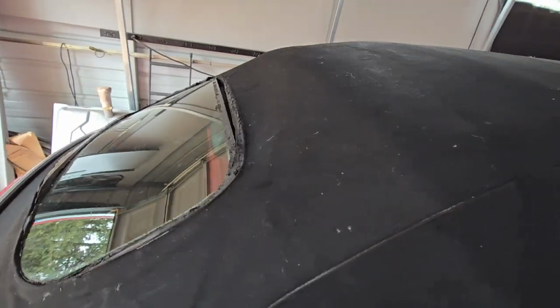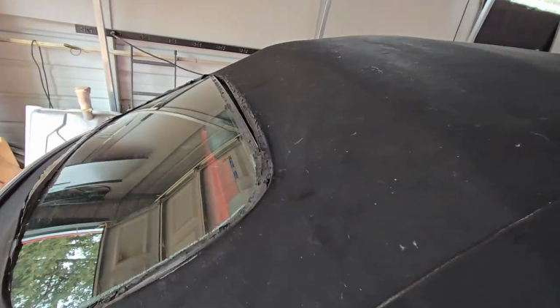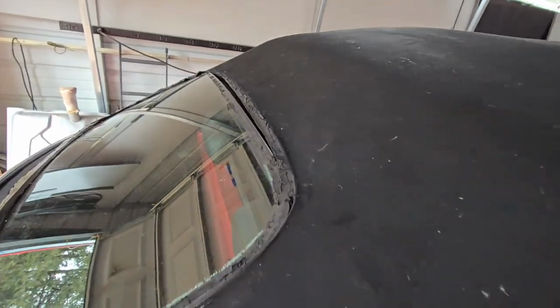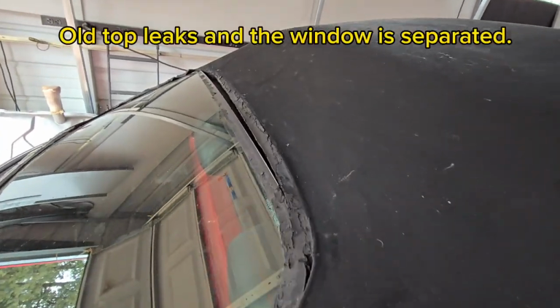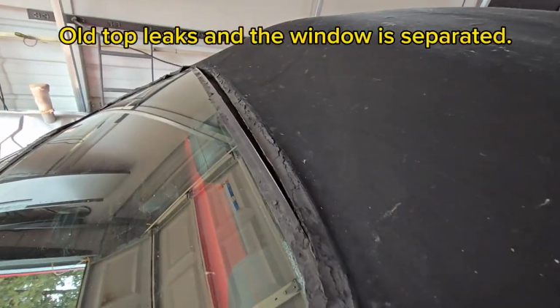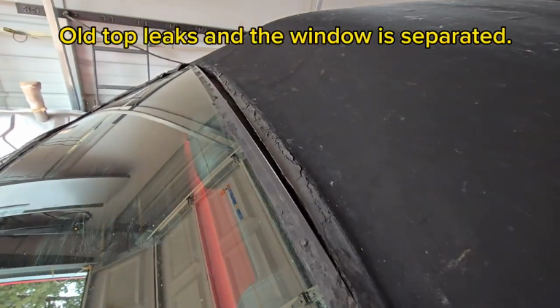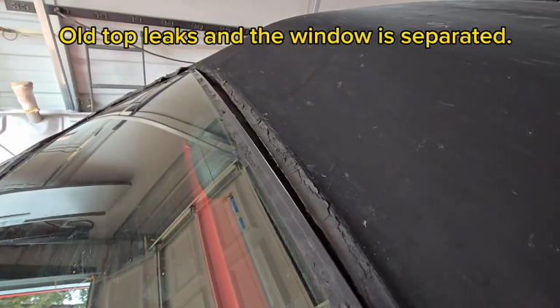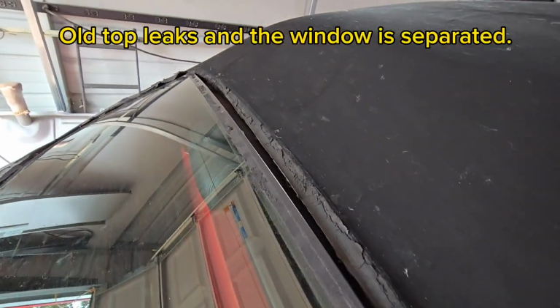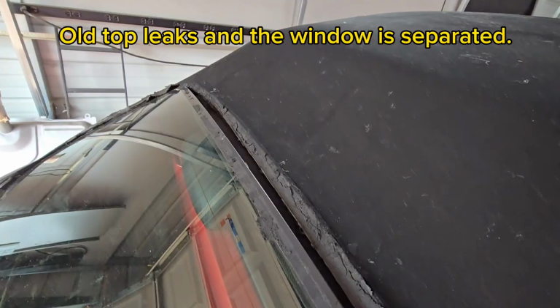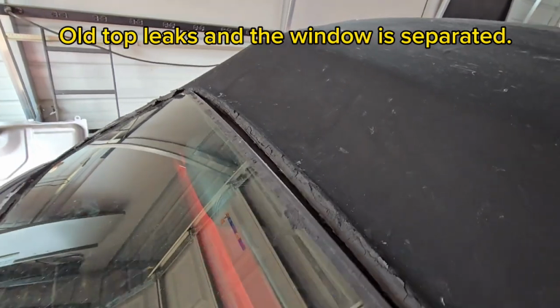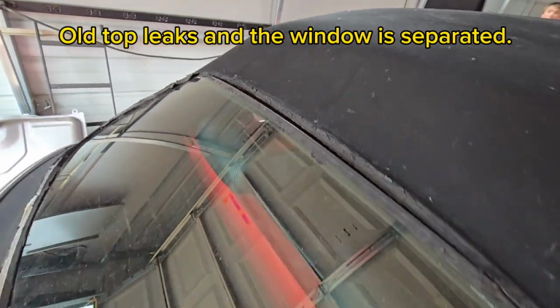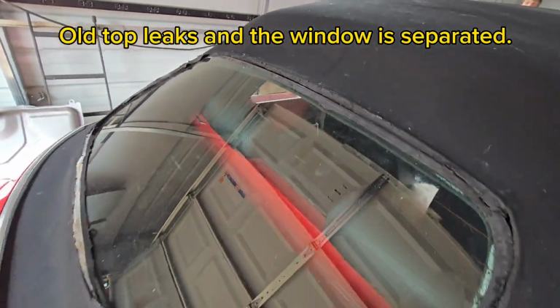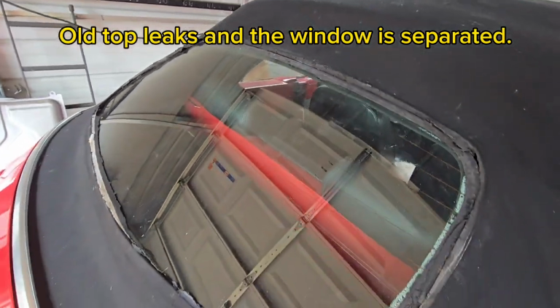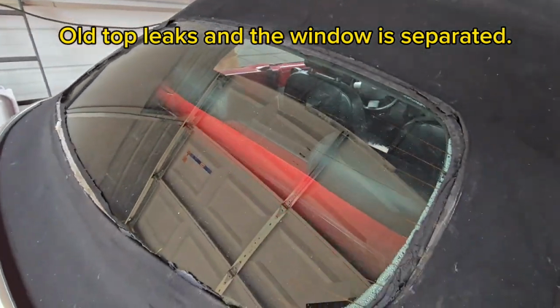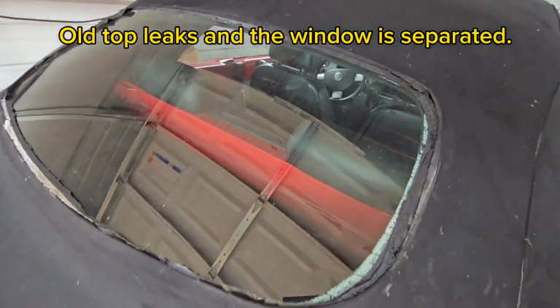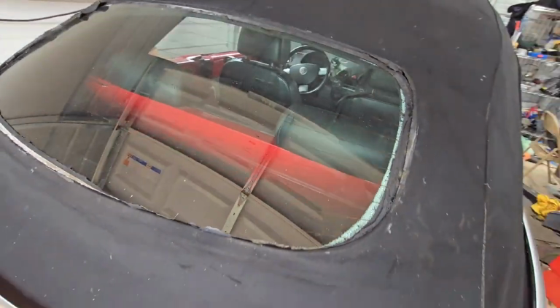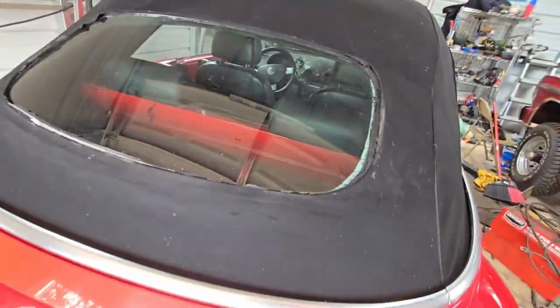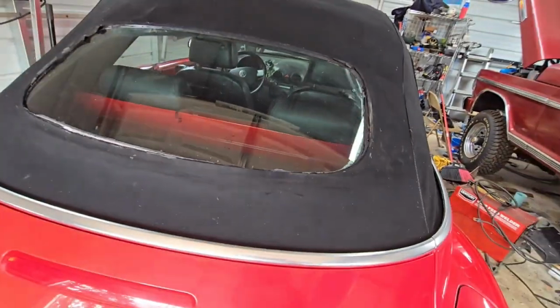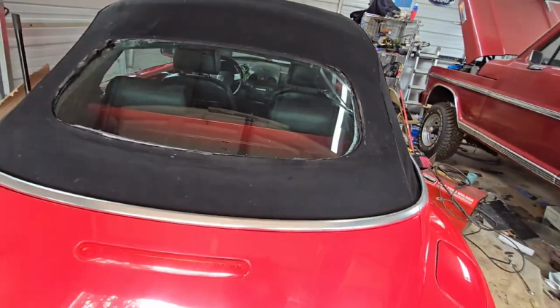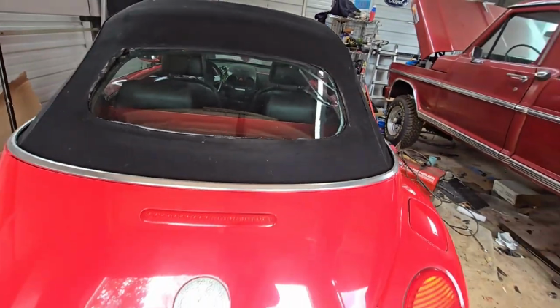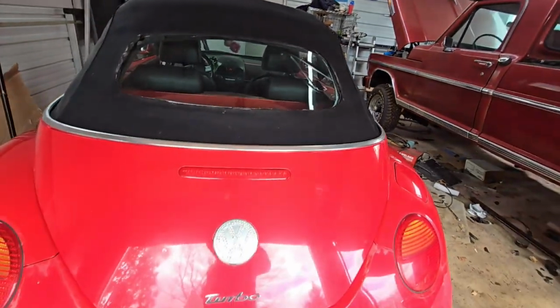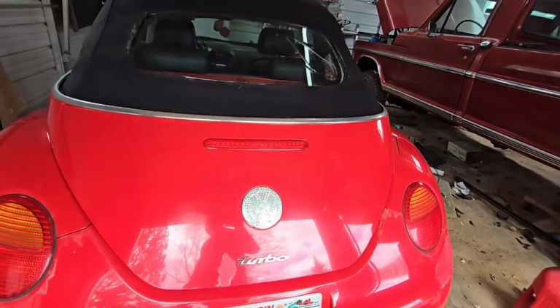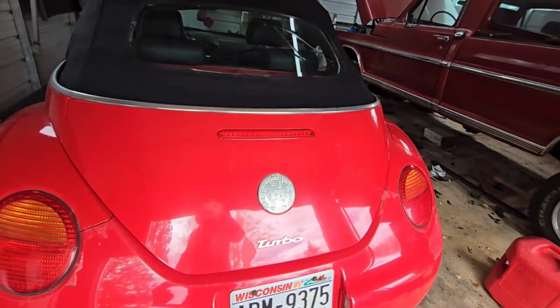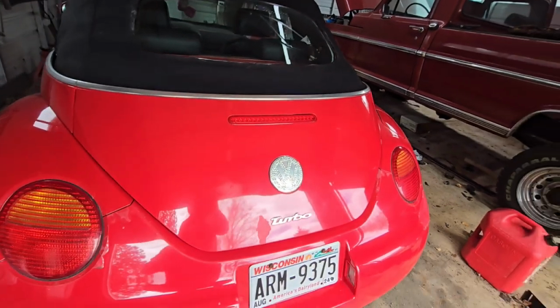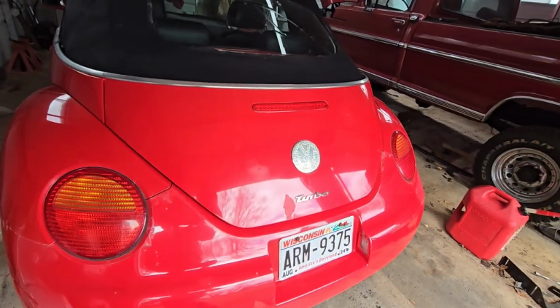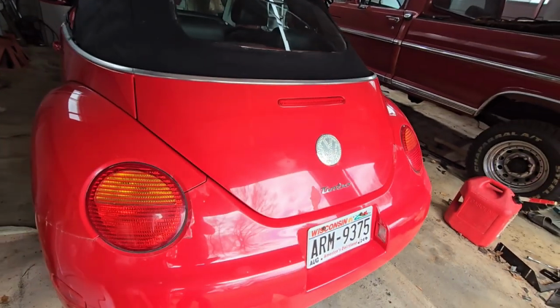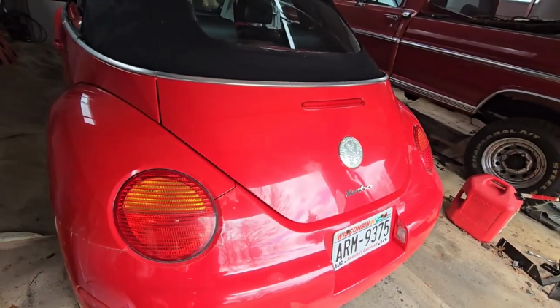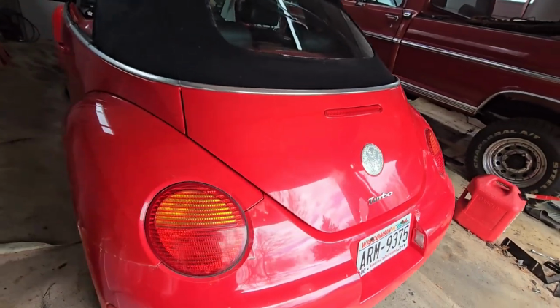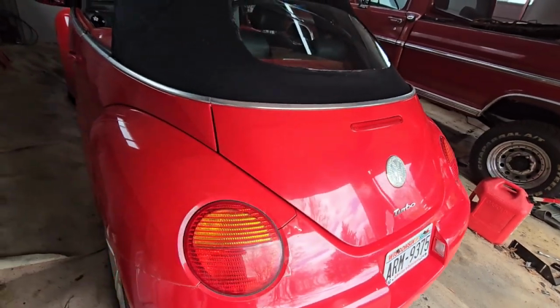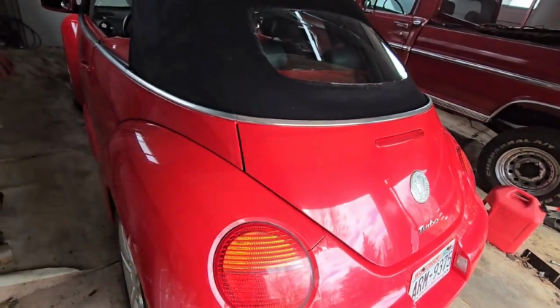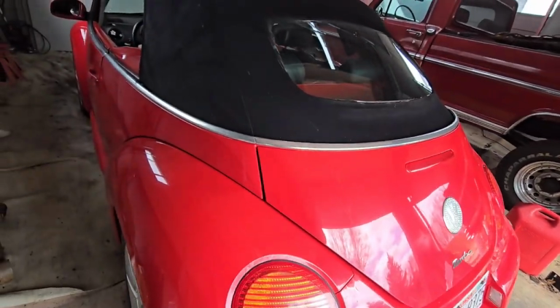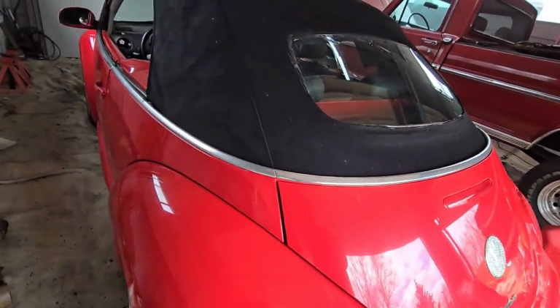As you can see, the old window is separating from the top — it leaks and just looks pretty bad. So we're going to attempt to replace that top, just the outer layer.